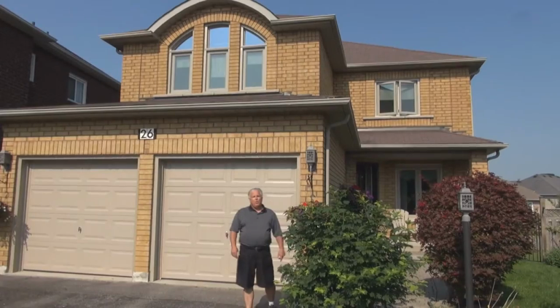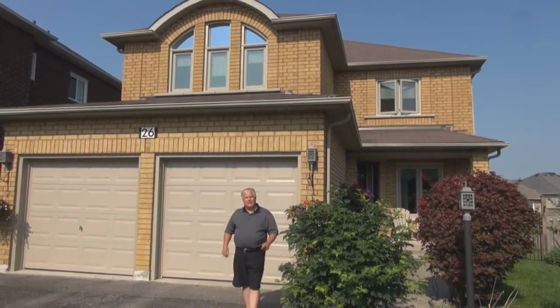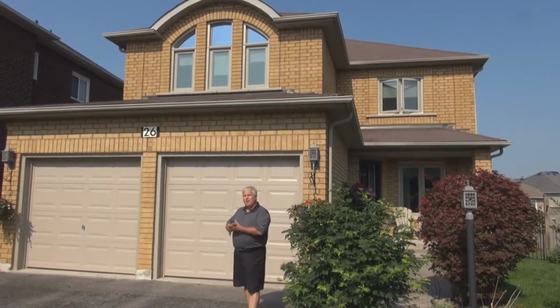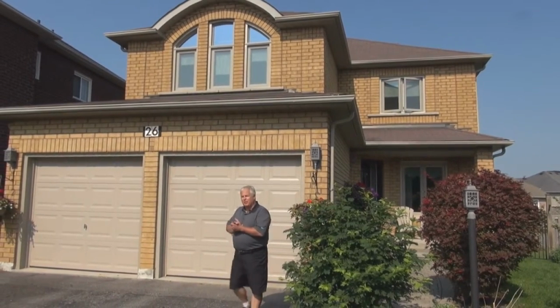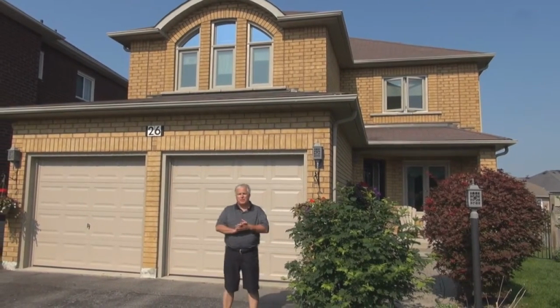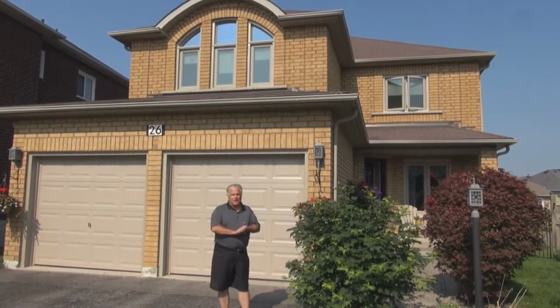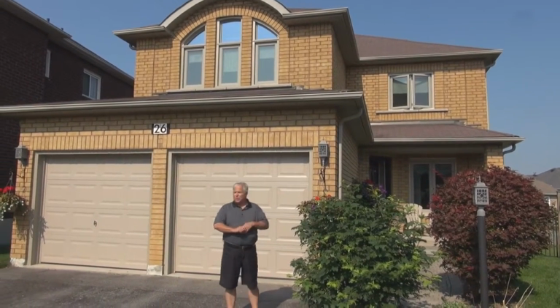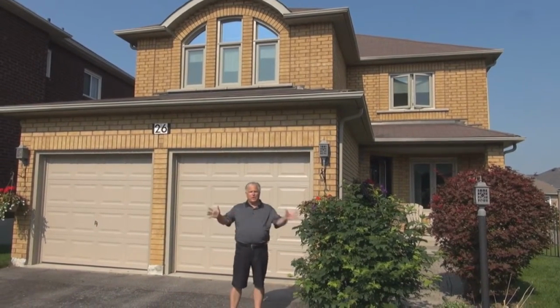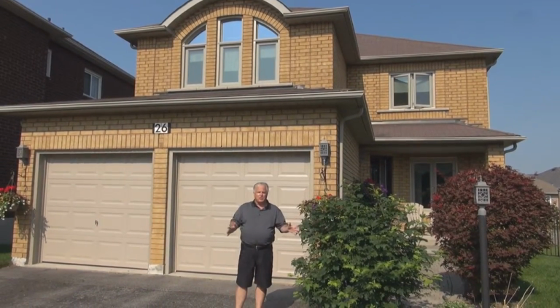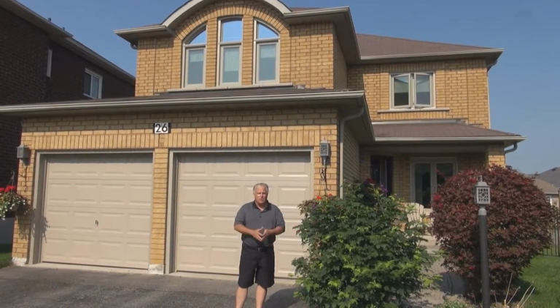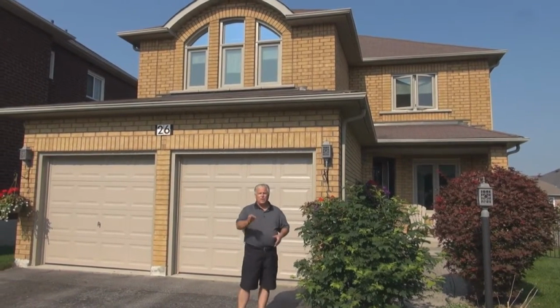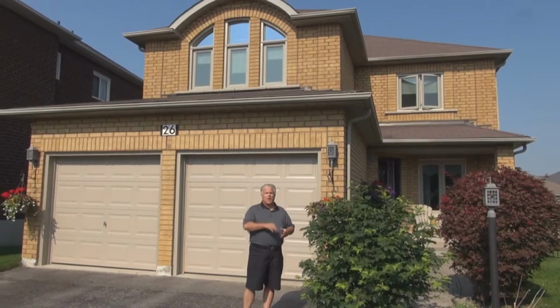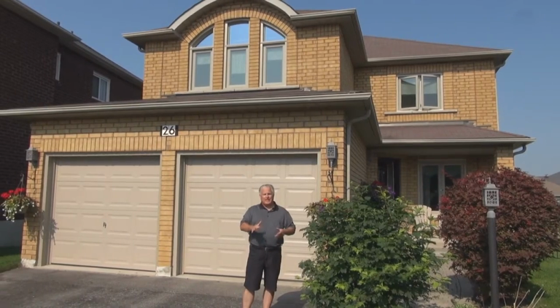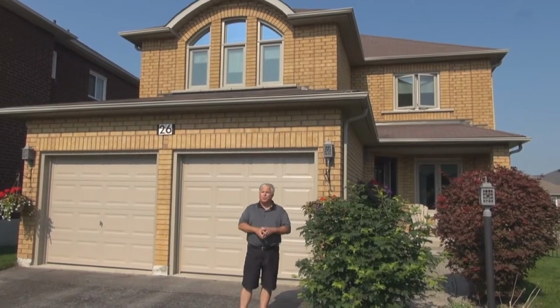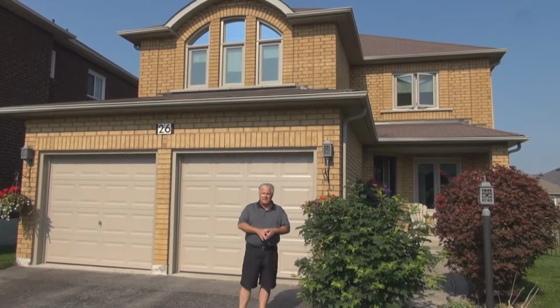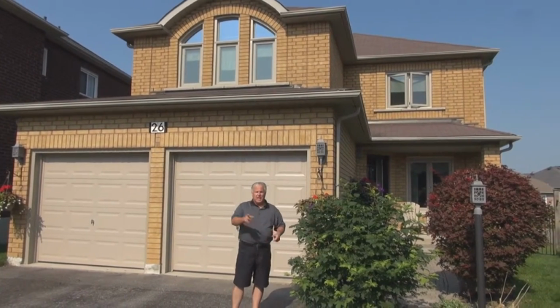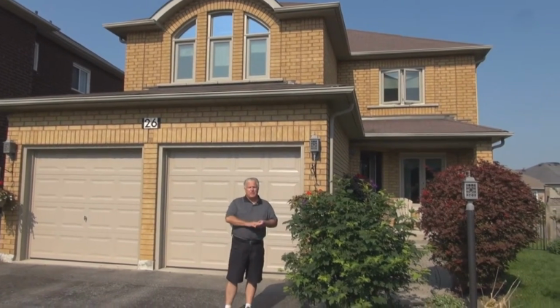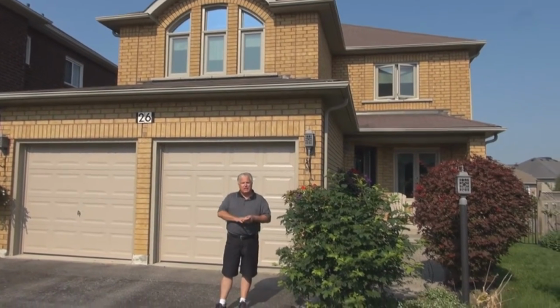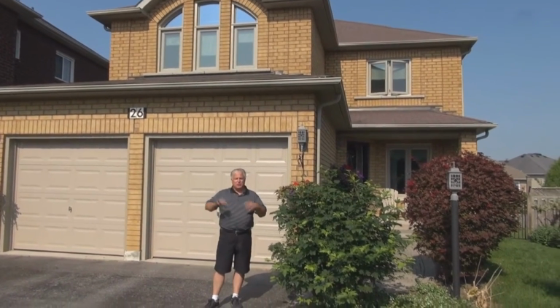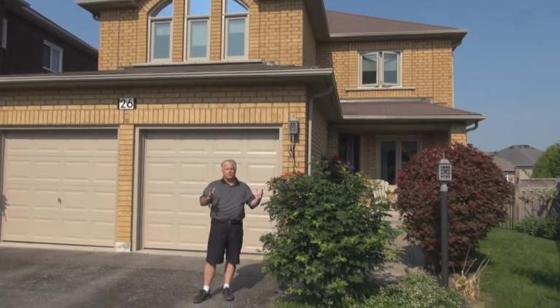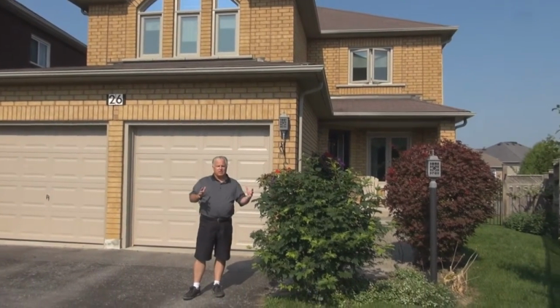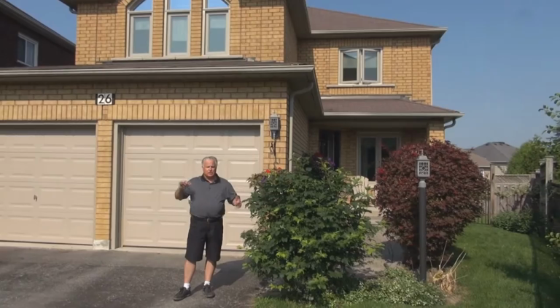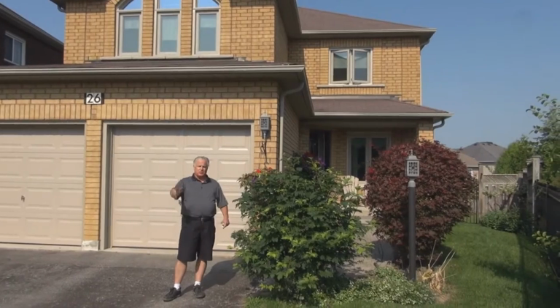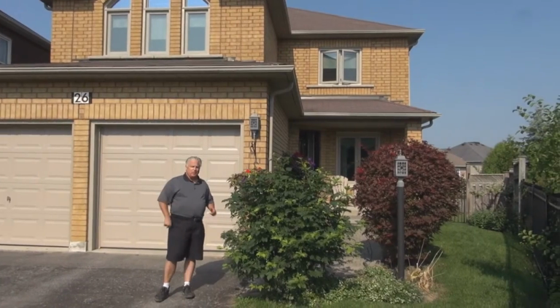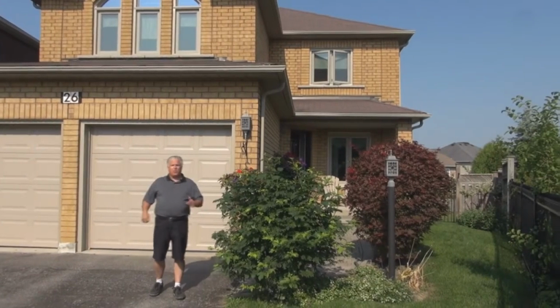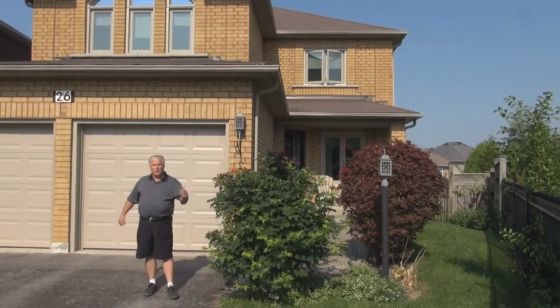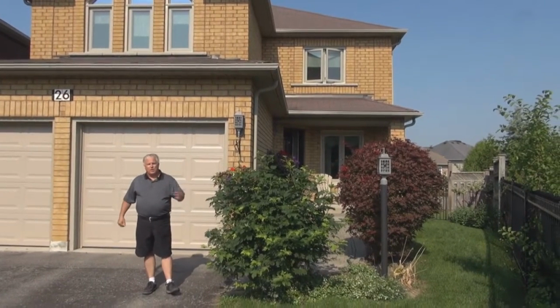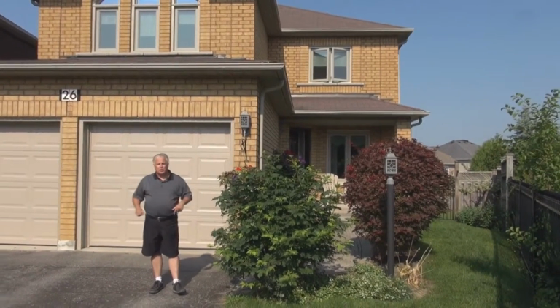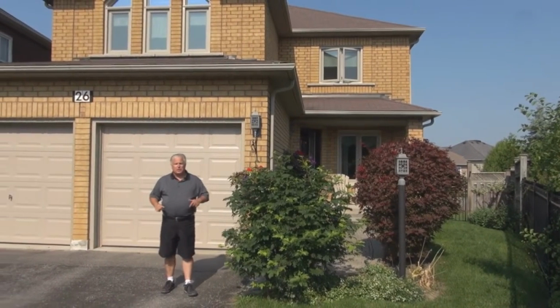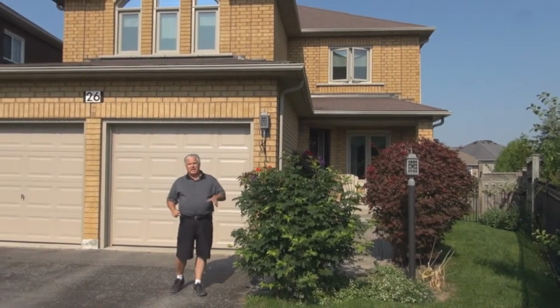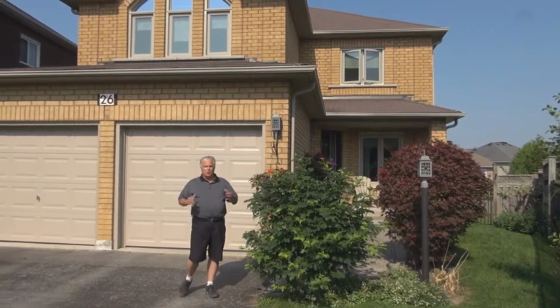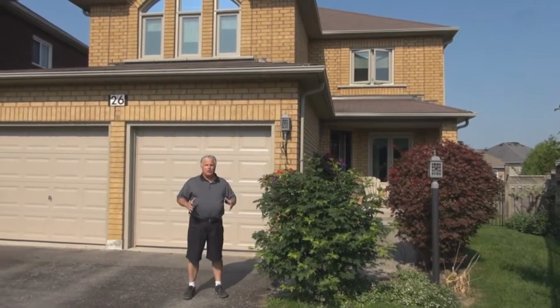Good morning. I'm Michael Baird from Incon Millennium. We're in a great location this morning at 26 Strickland Crescent here in Ajax. It's called the Riverside Community, just down the street from the golf course, right off of Church Street in the Delaney location.